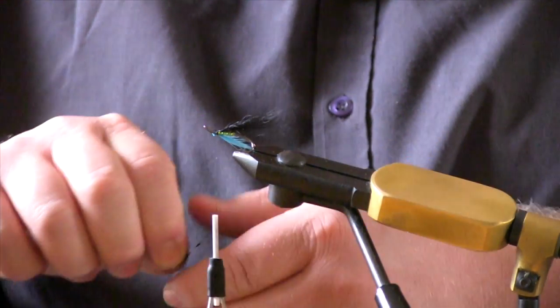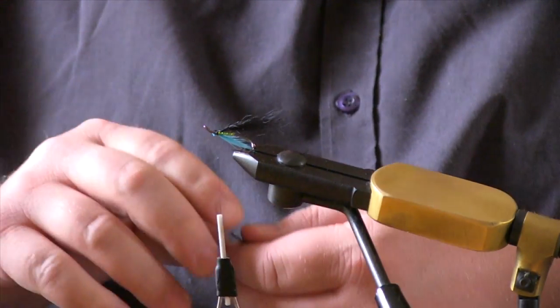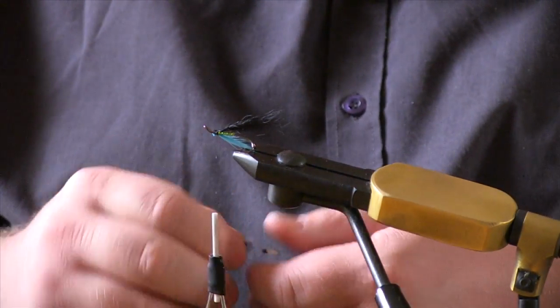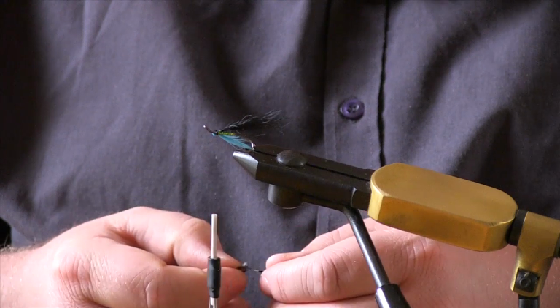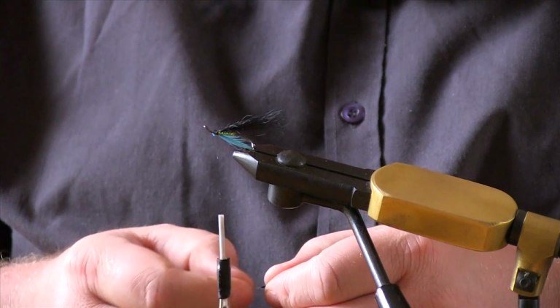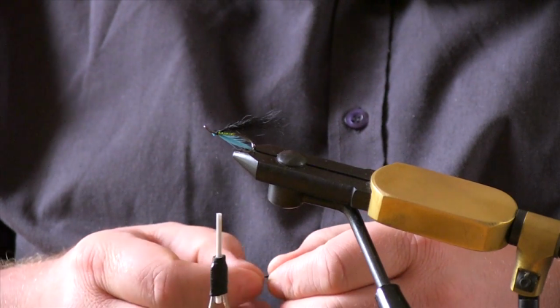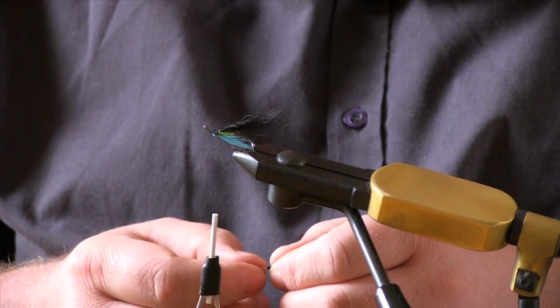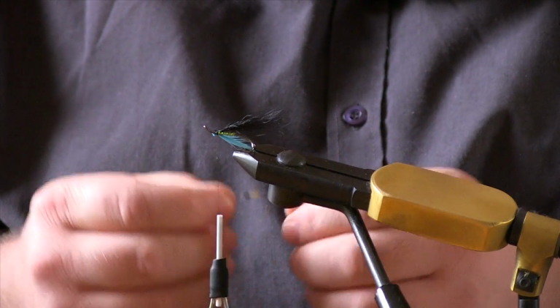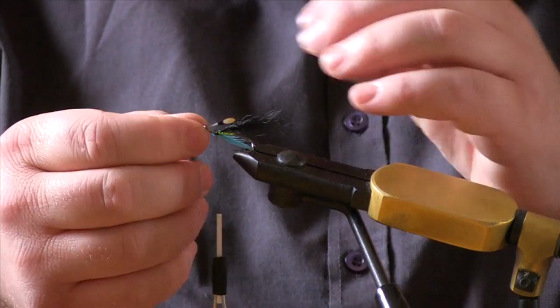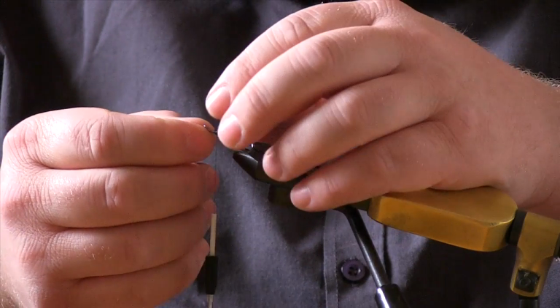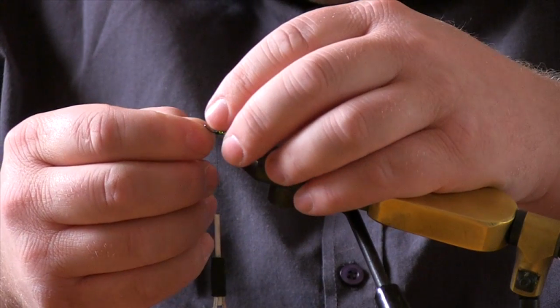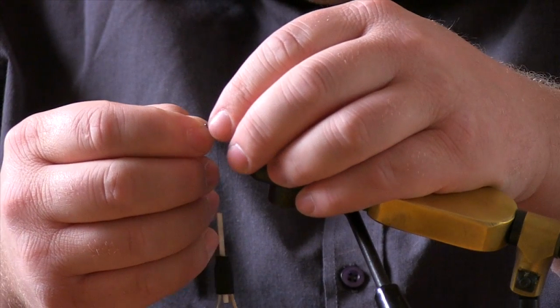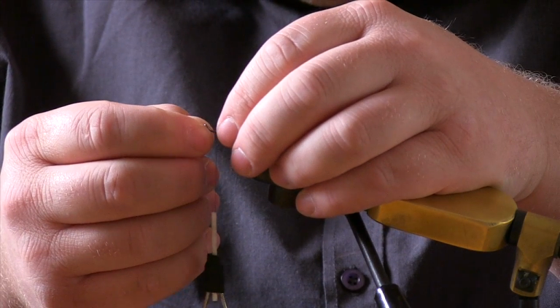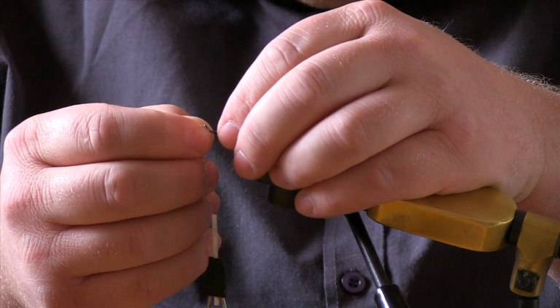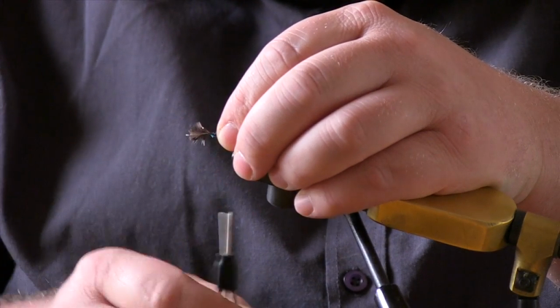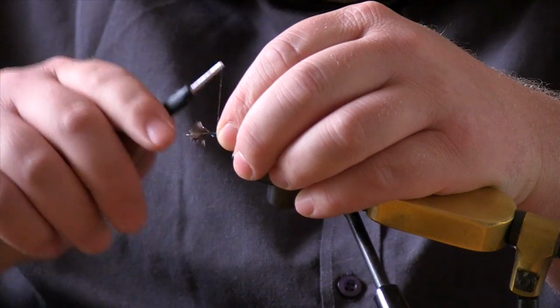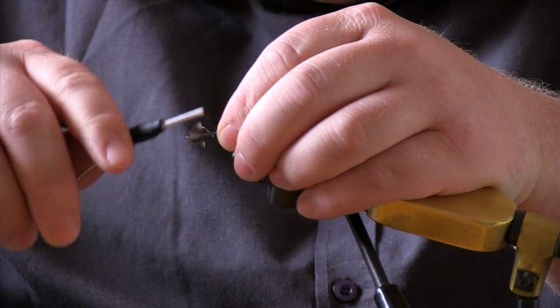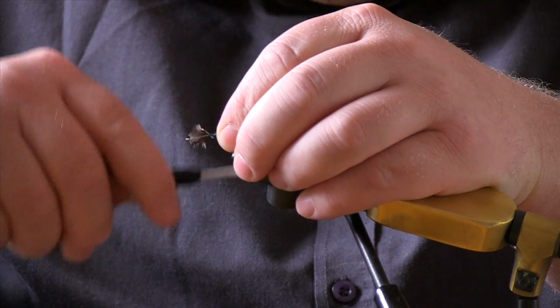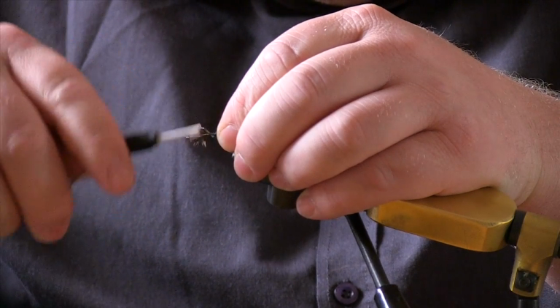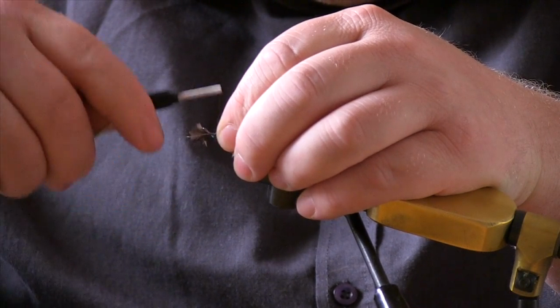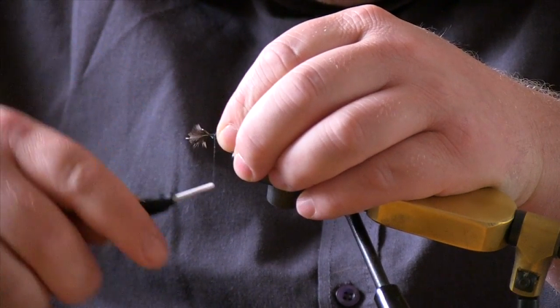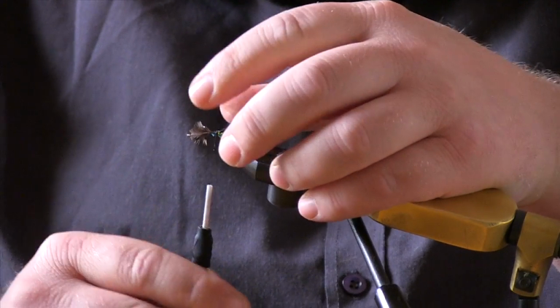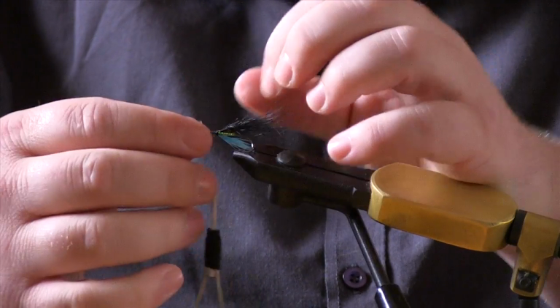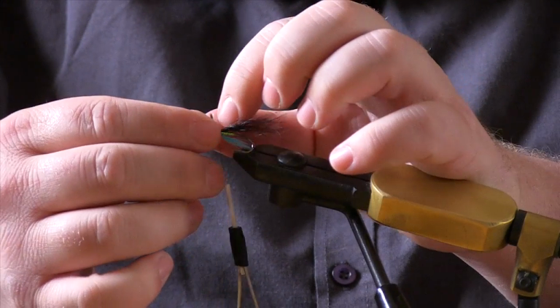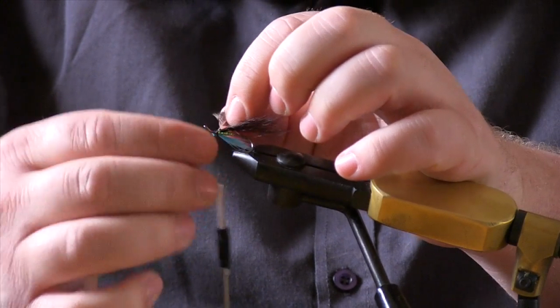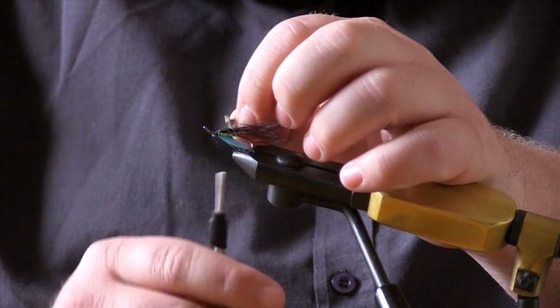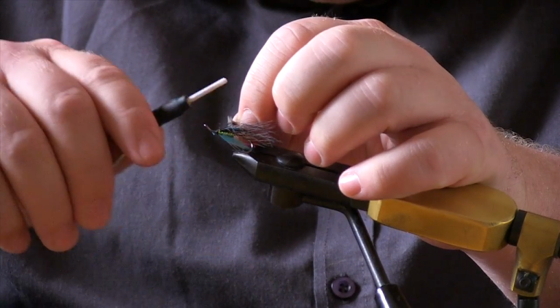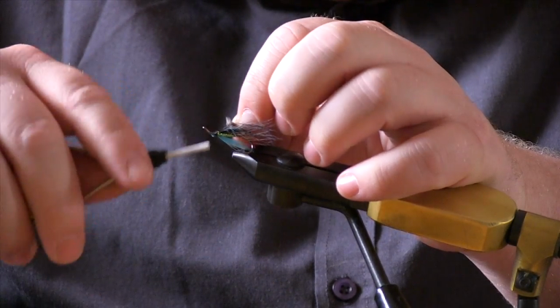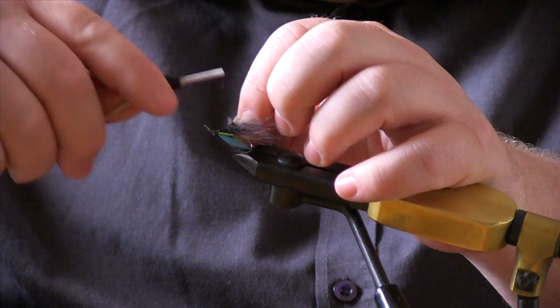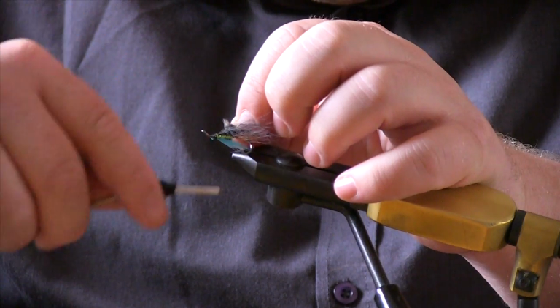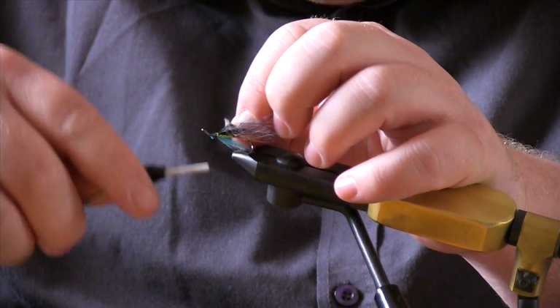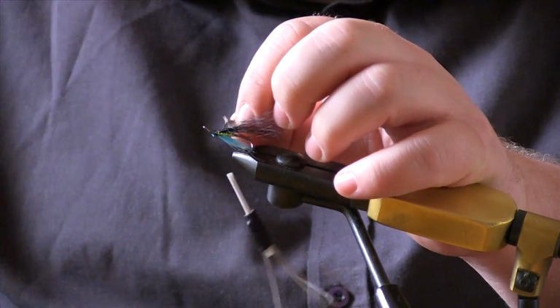Take a pair of jungle cock eyes and just set them side by side. Double back — which helps you secure the jungle cock so it lasts longer.